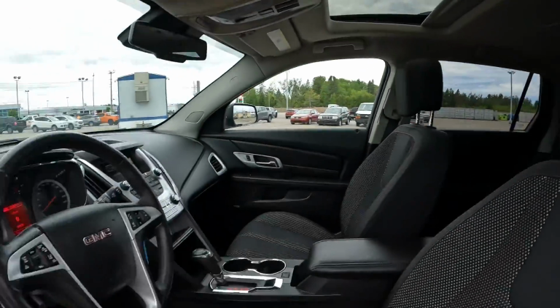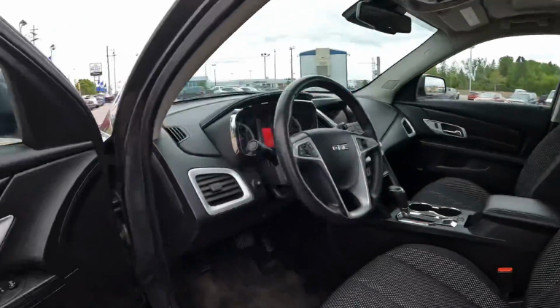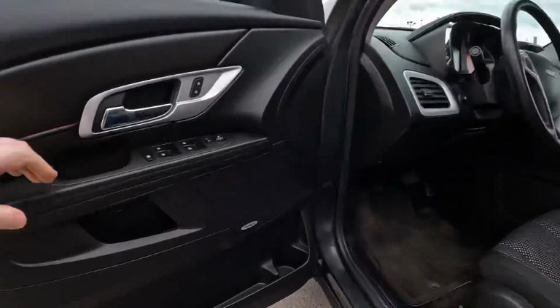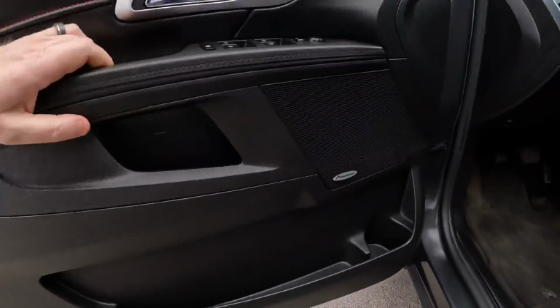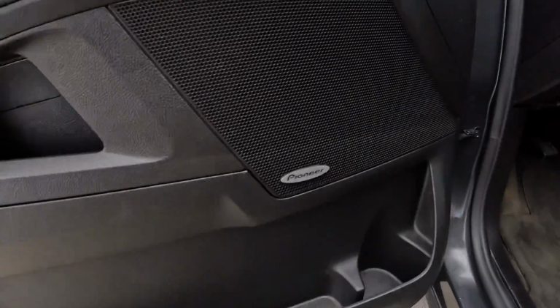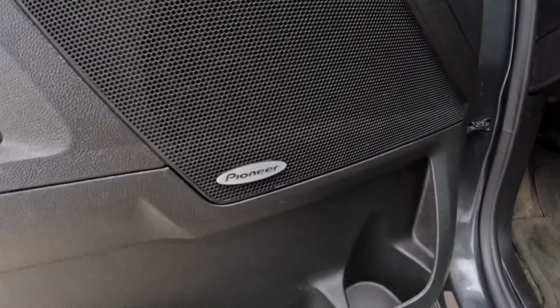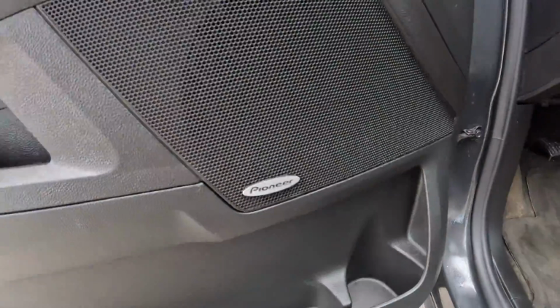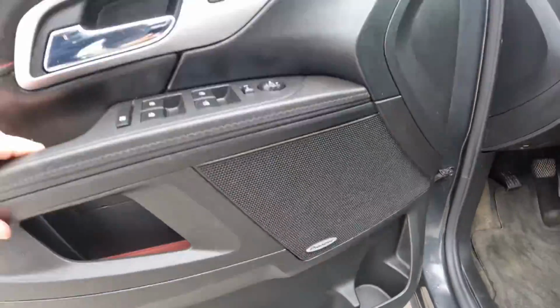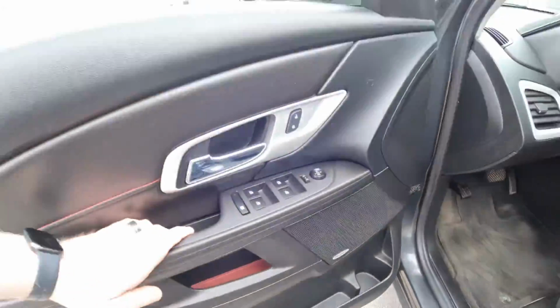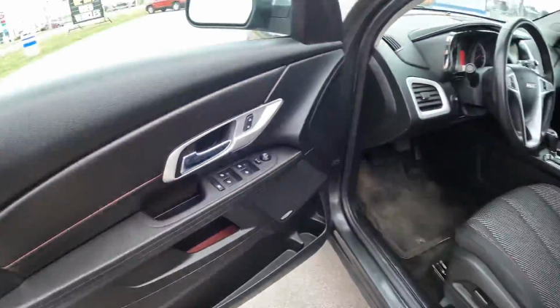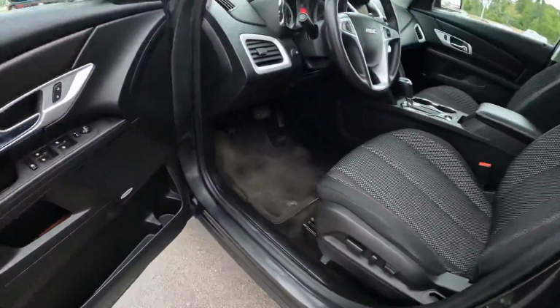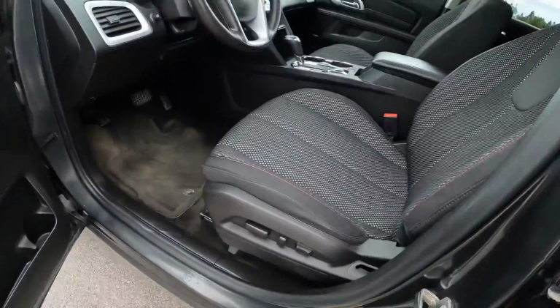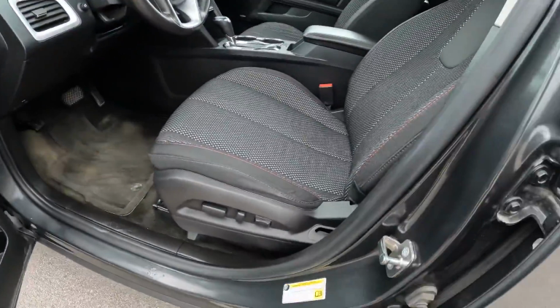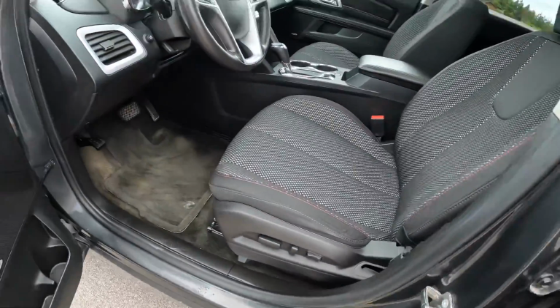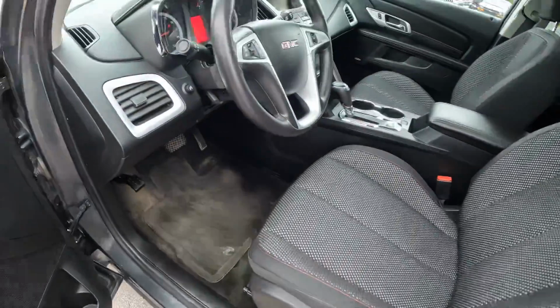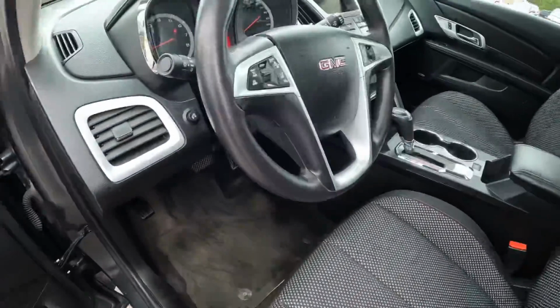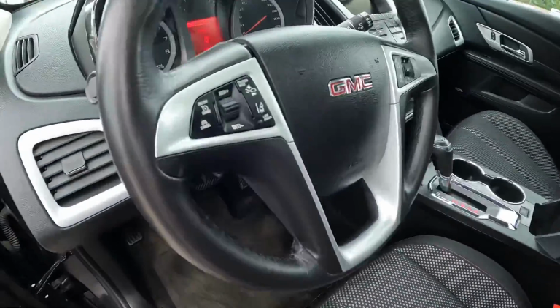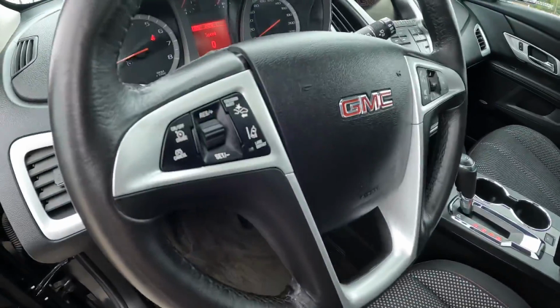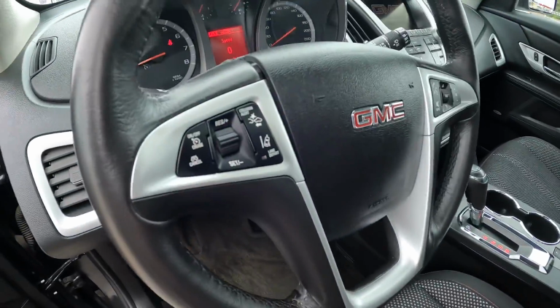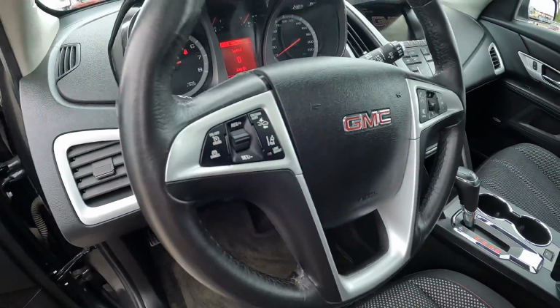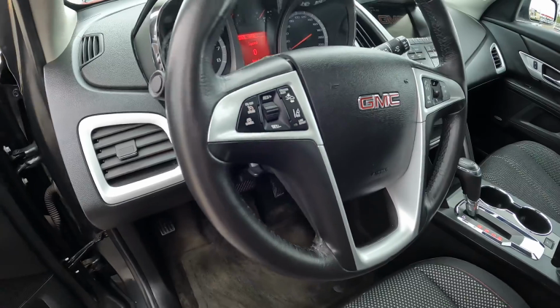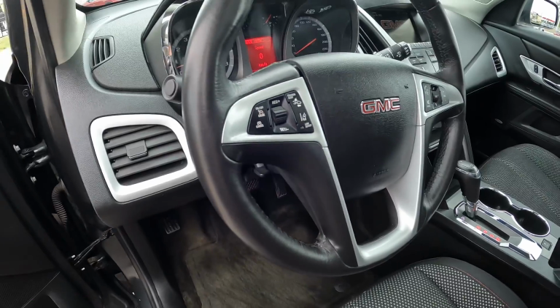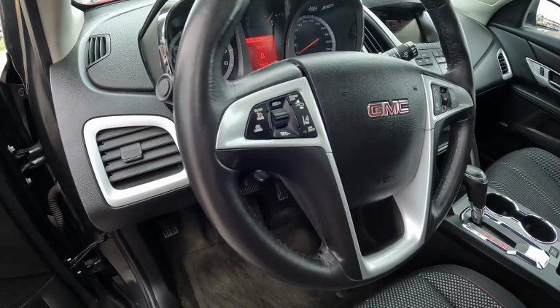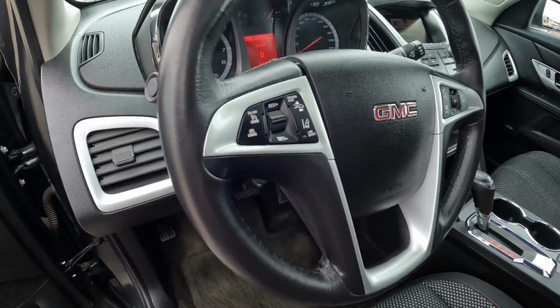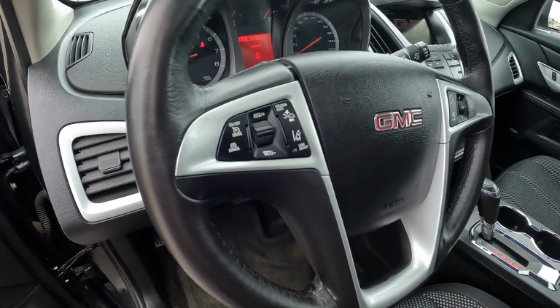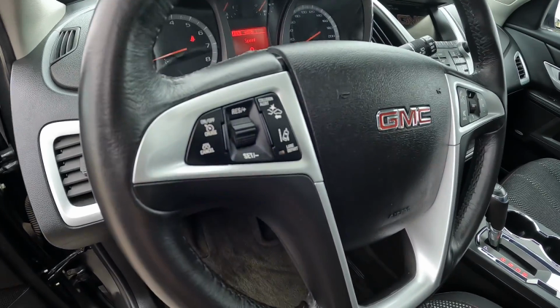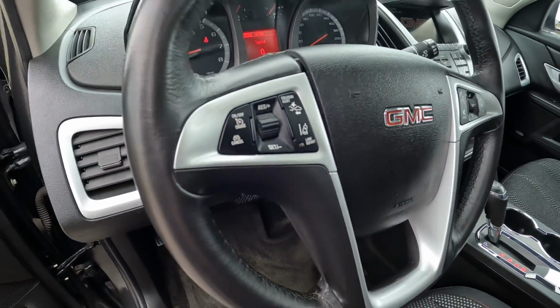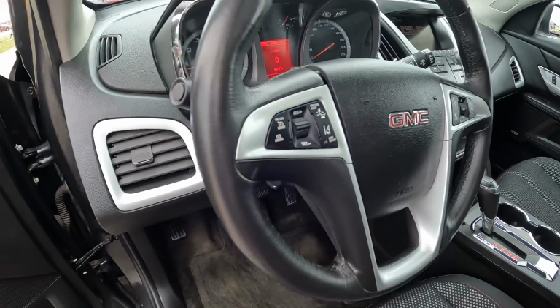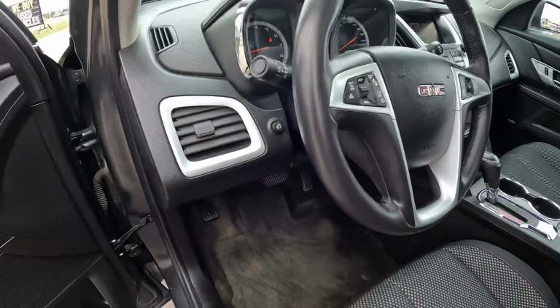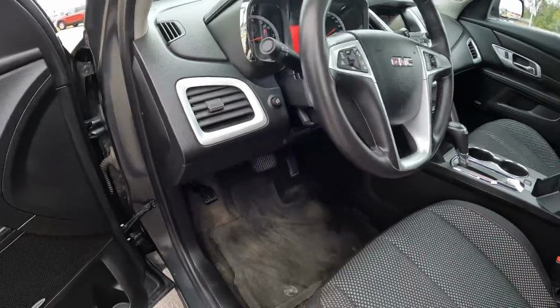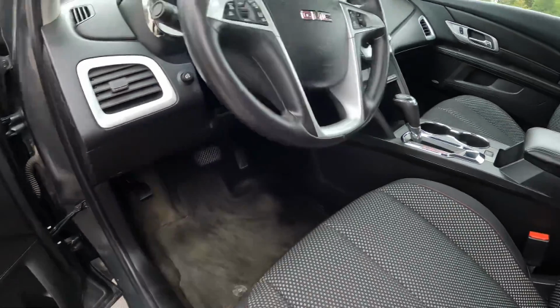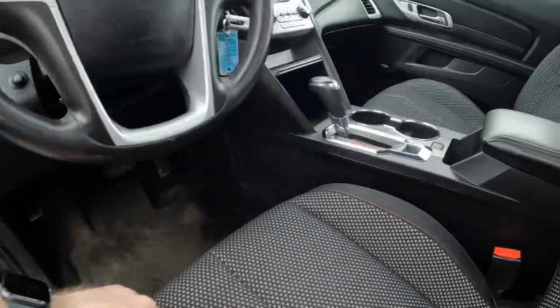I already mentioned the factory remote start, but you also get a Pioneer sound system, power seats. There are even some safety features right here in this one too, in terms of the collision detection and the lane departure alert.